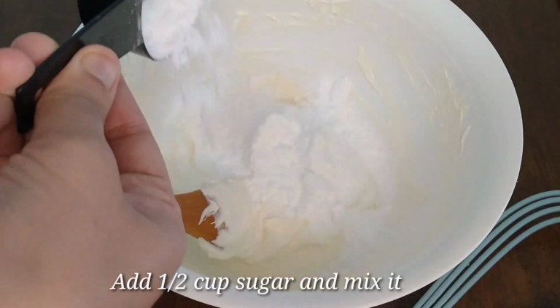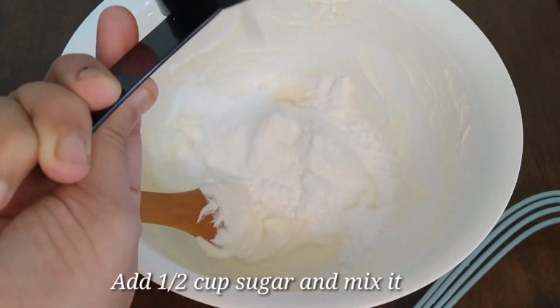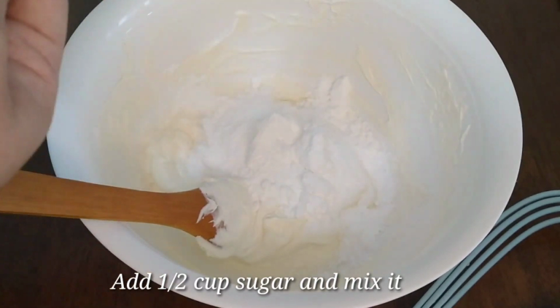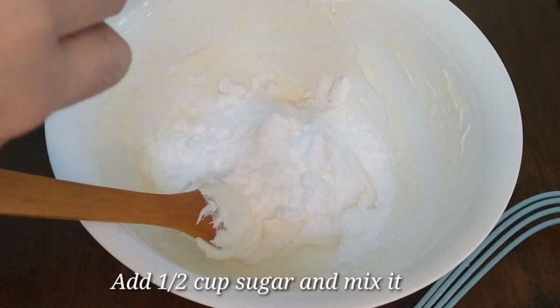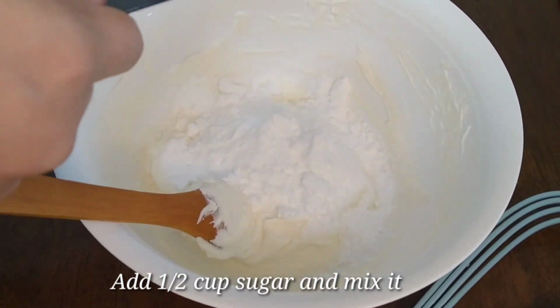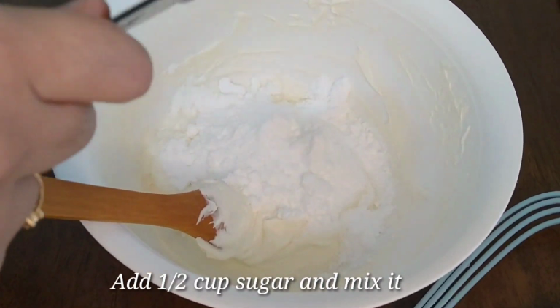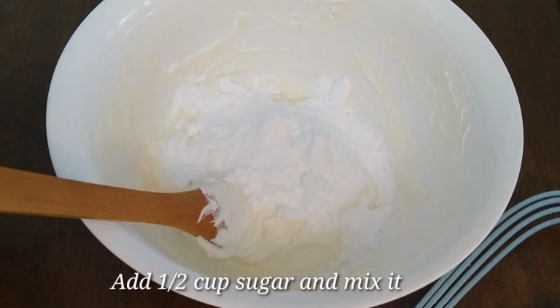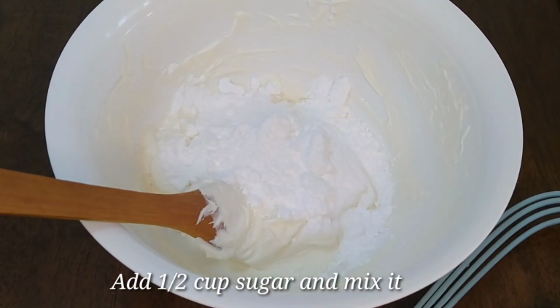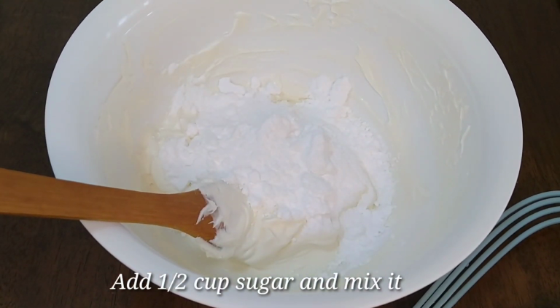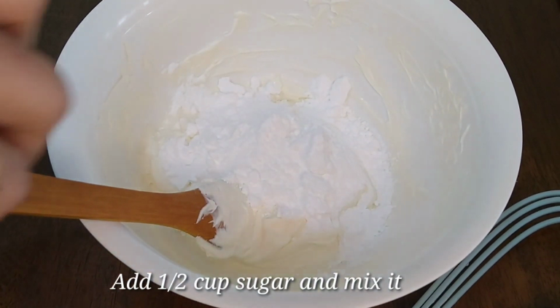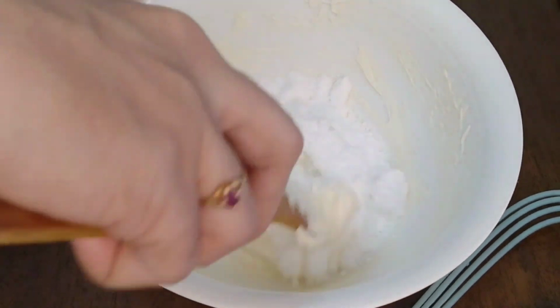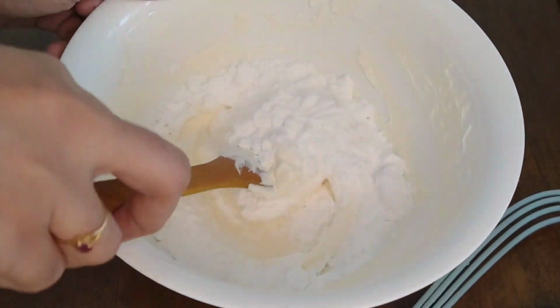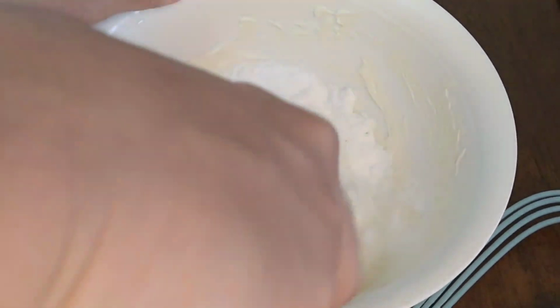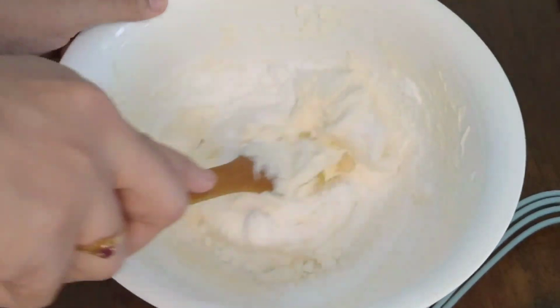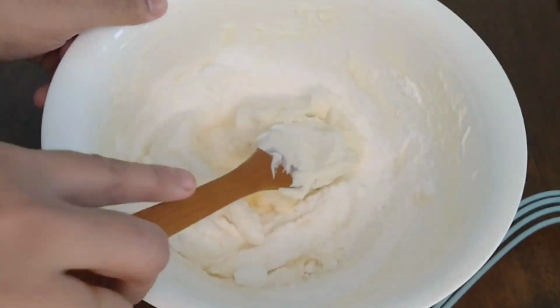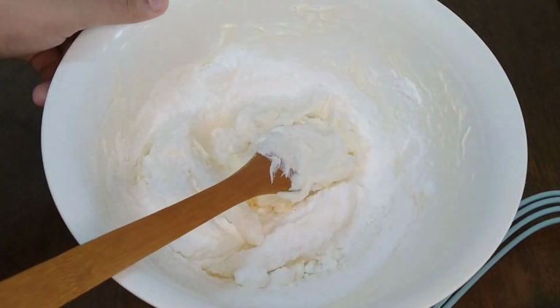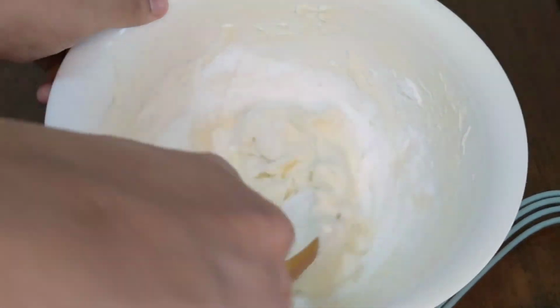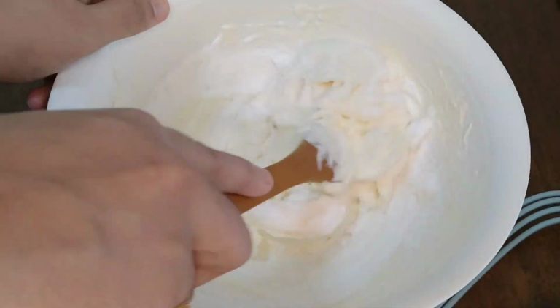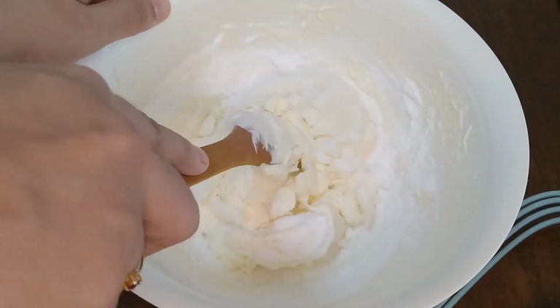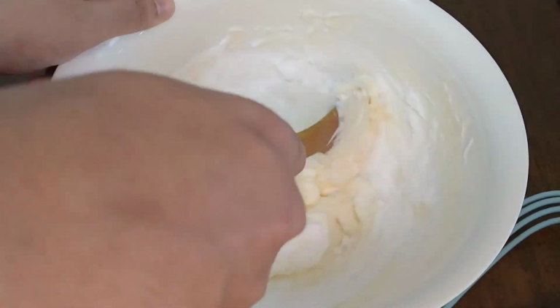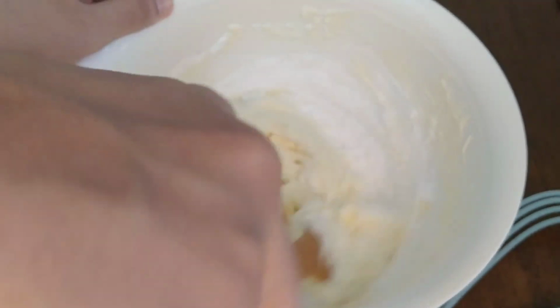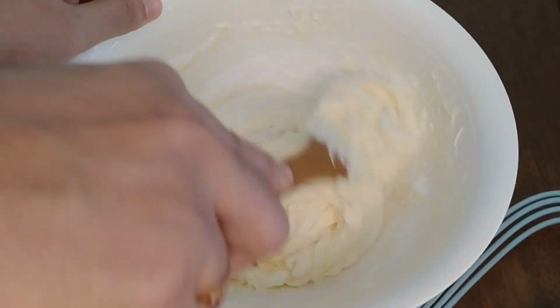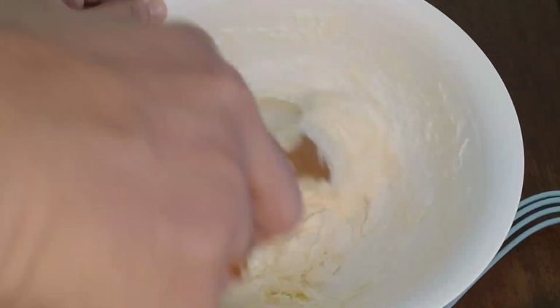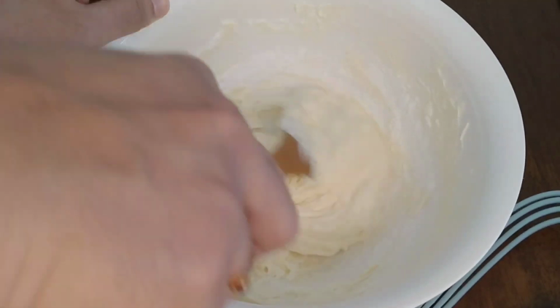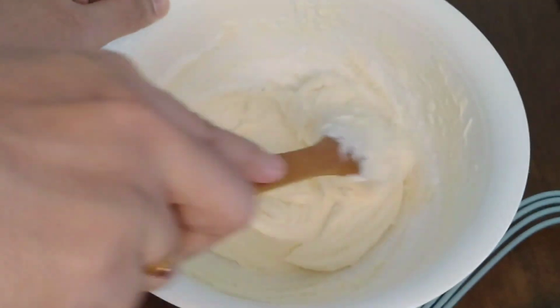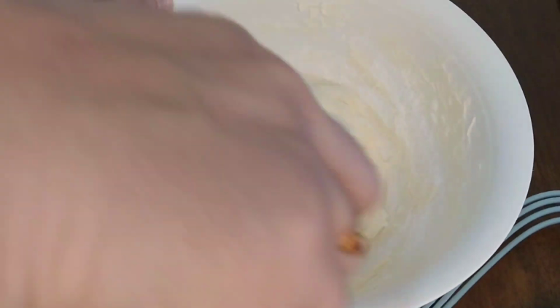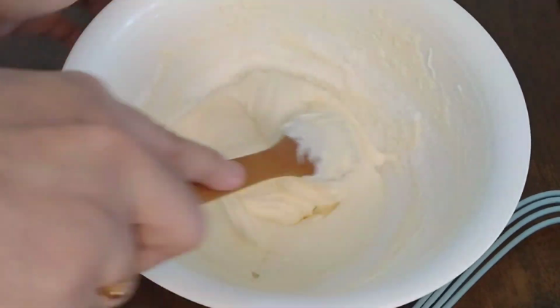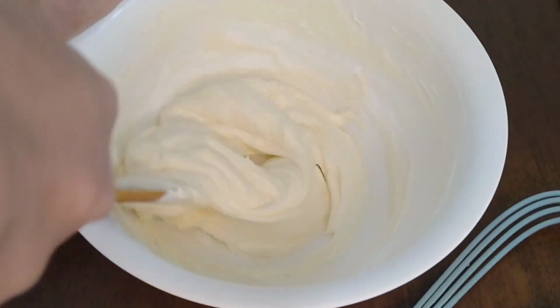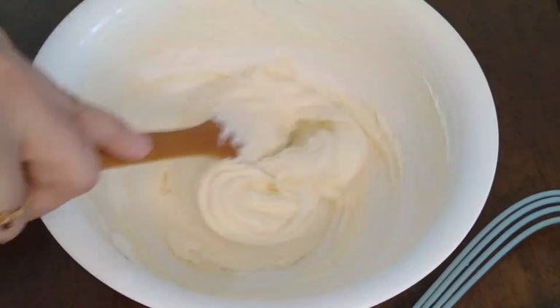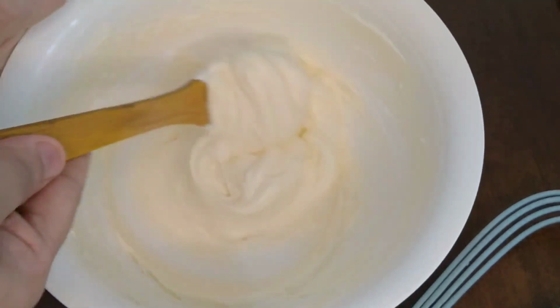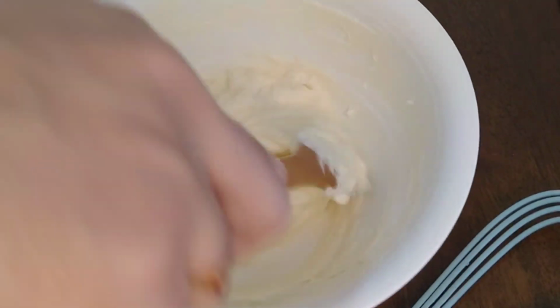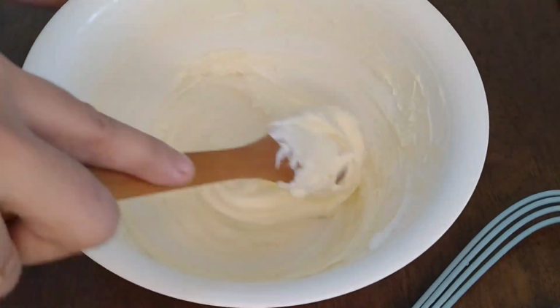After adding sugar, mix it up. You can use a spoon or whisk. Mix it up well.